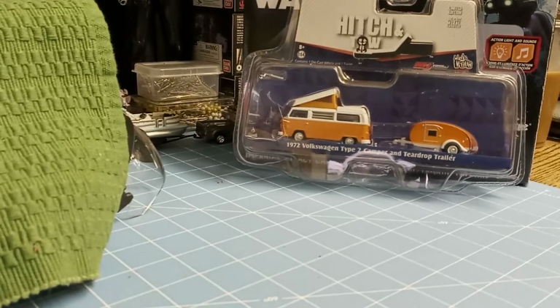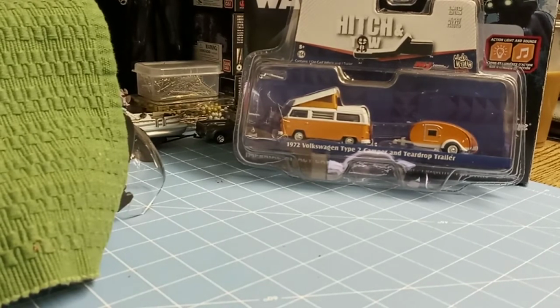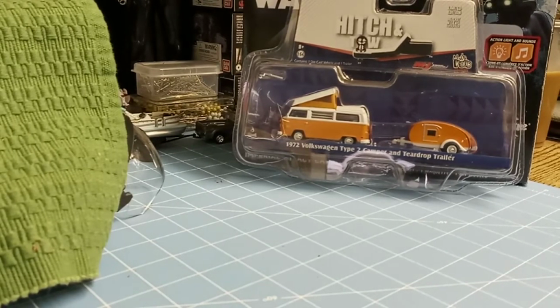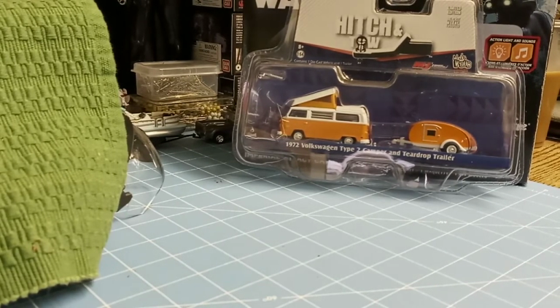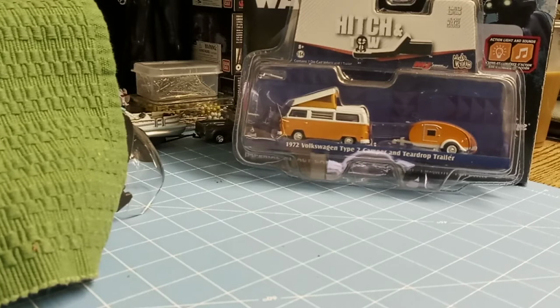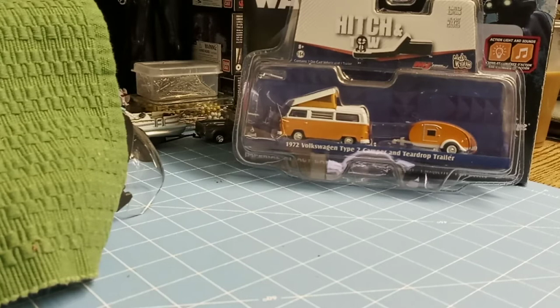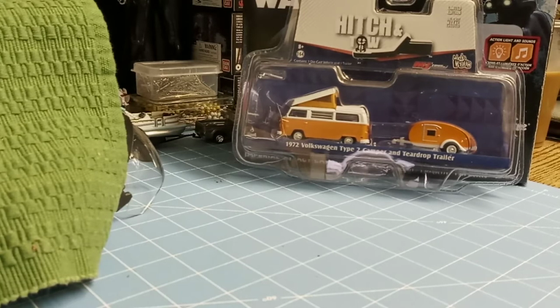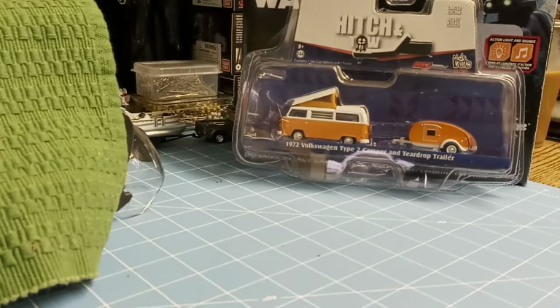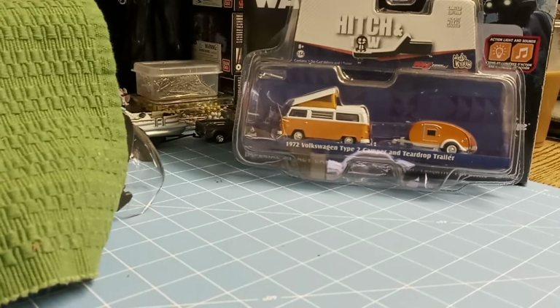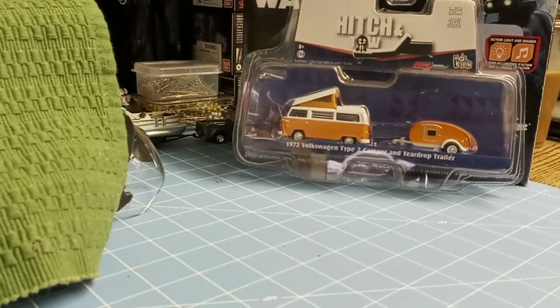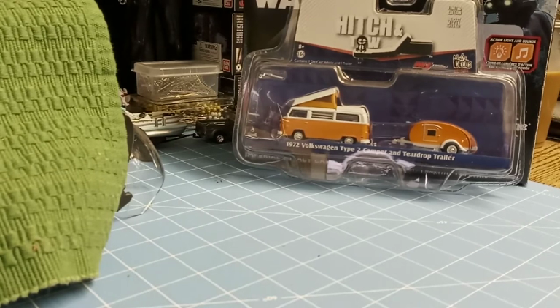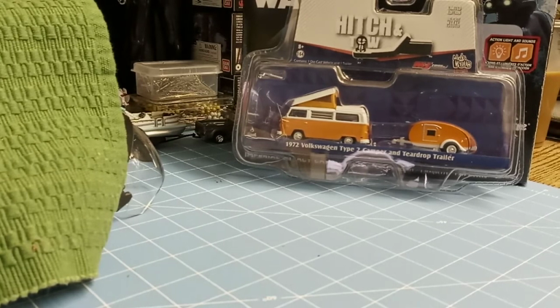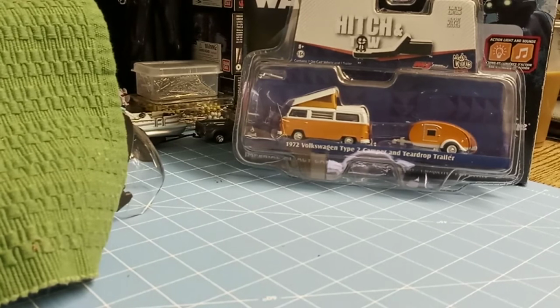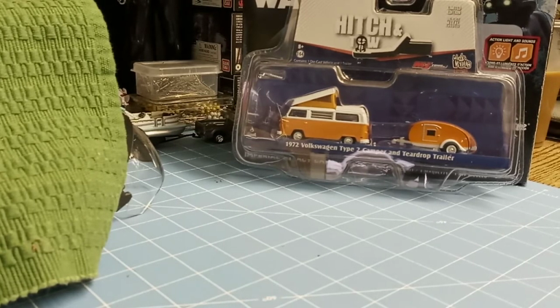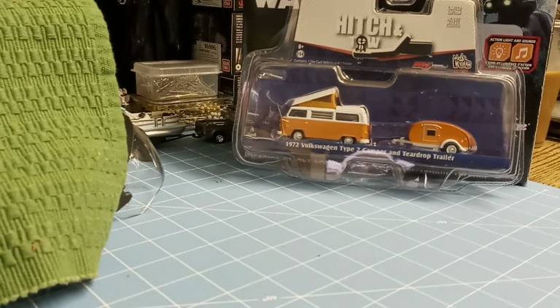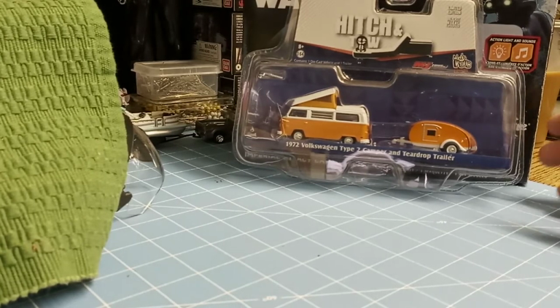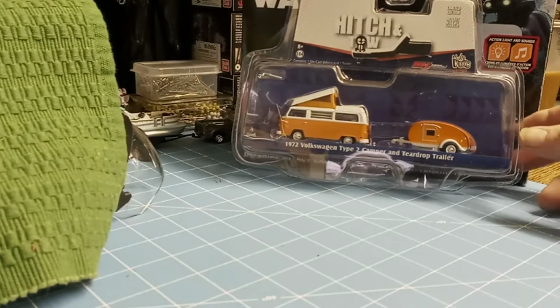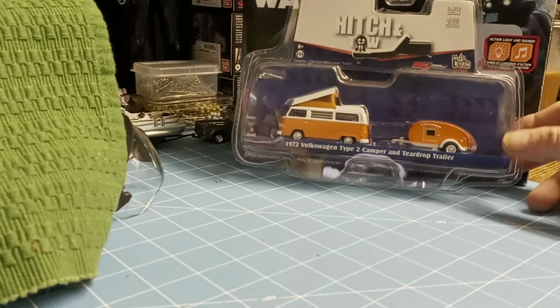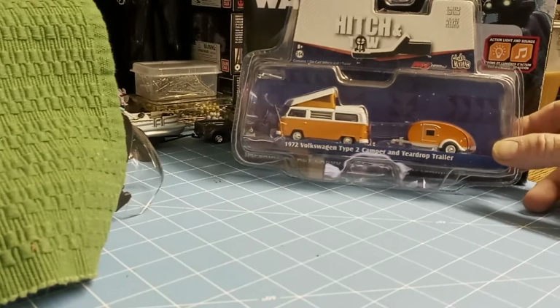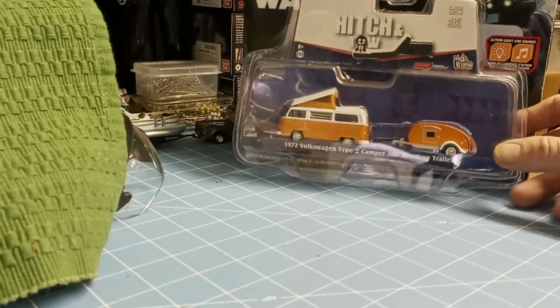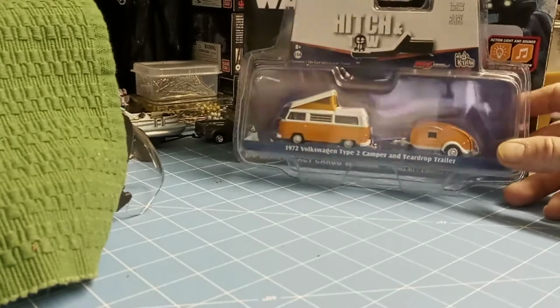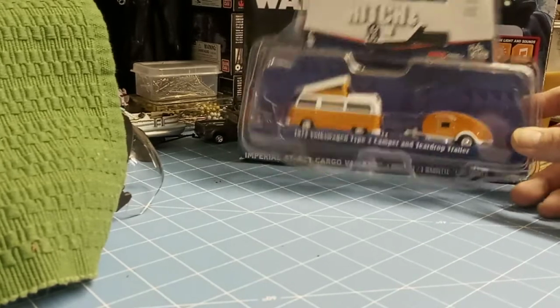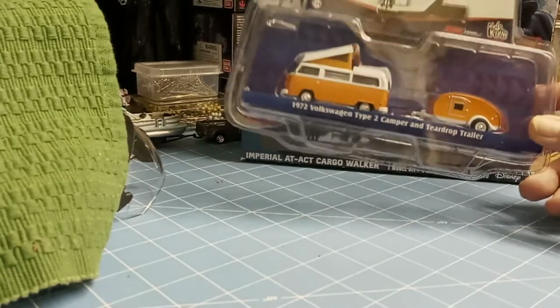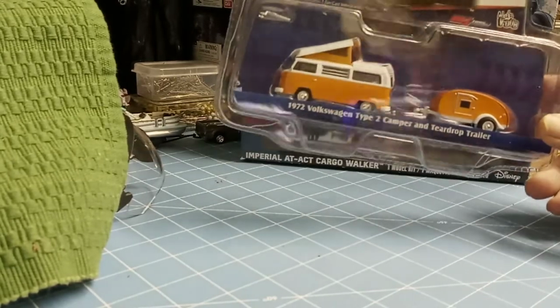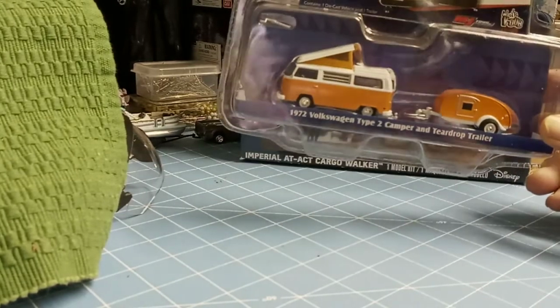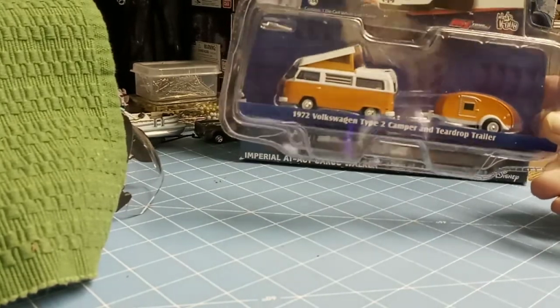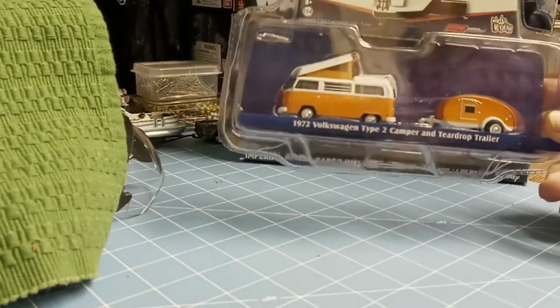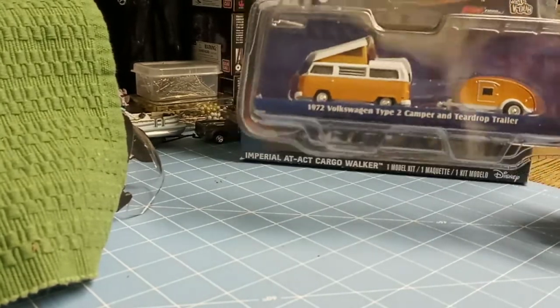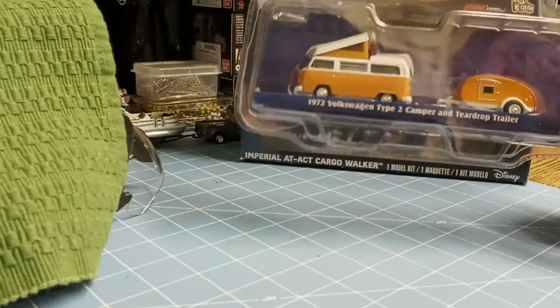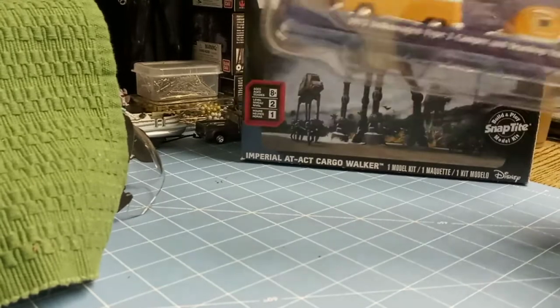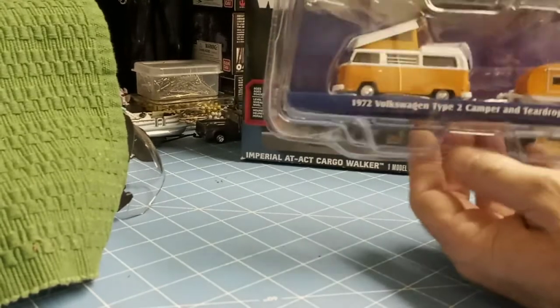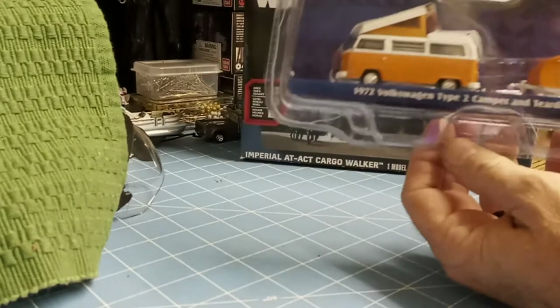Another one — this is a limited edition. This is the 1972 Volkswagen Type 2 Camper and Teardrop Trailer. Really detailed, of course — would expect nothing less from Greenlight. Really killer. Digging it.